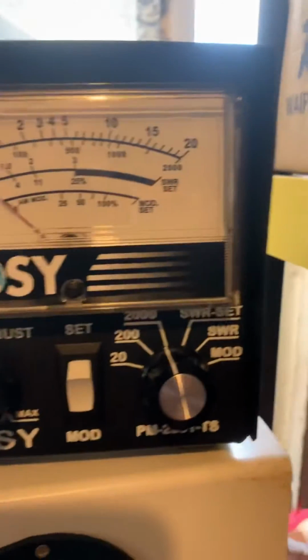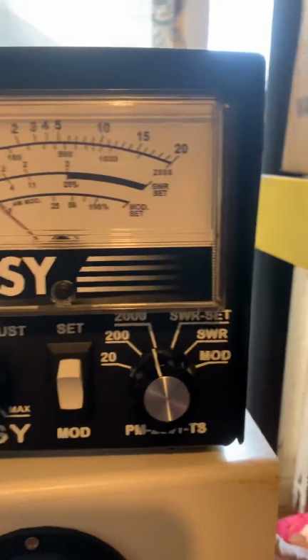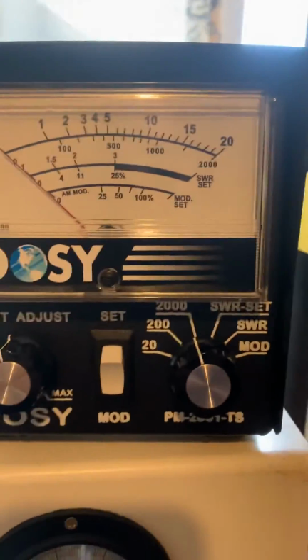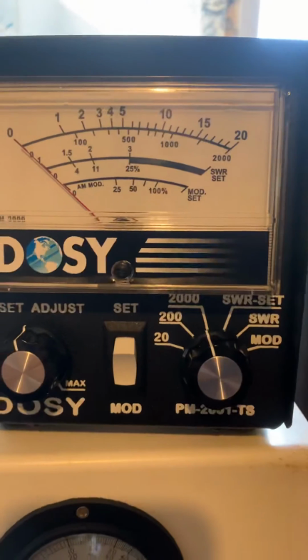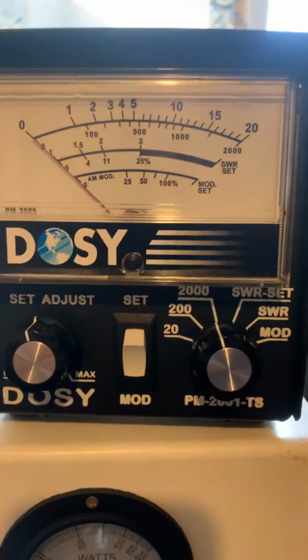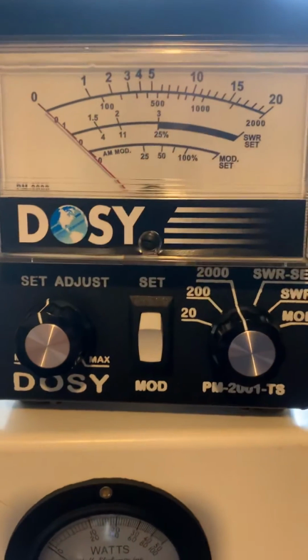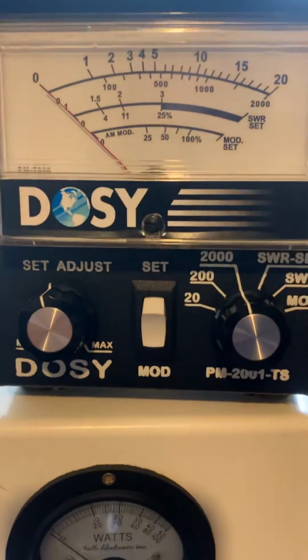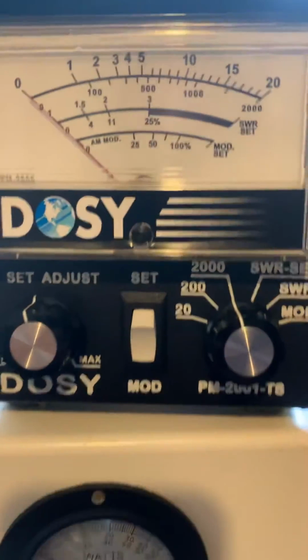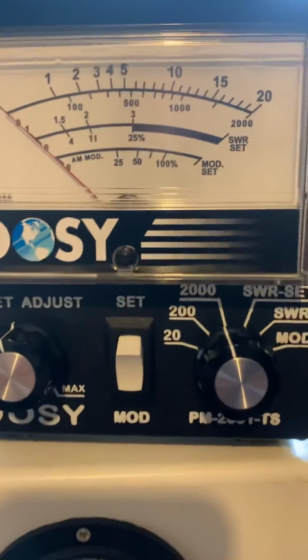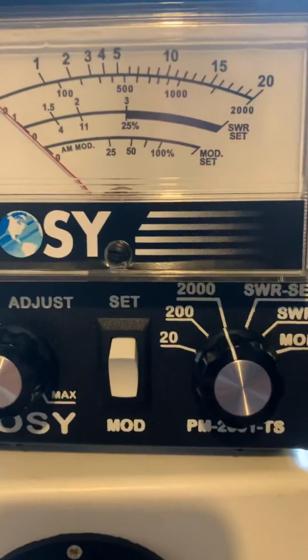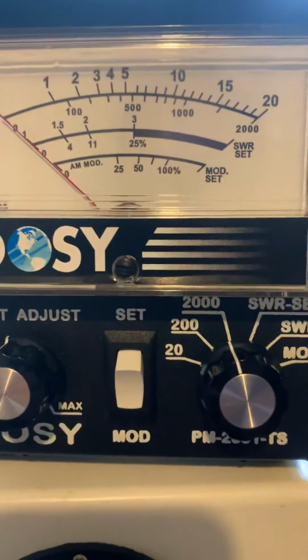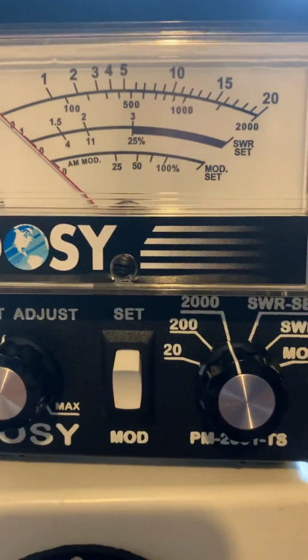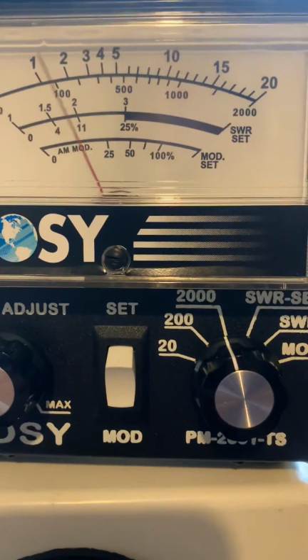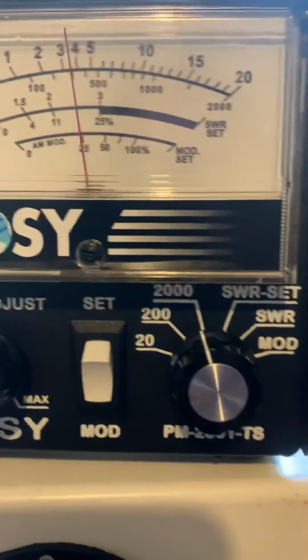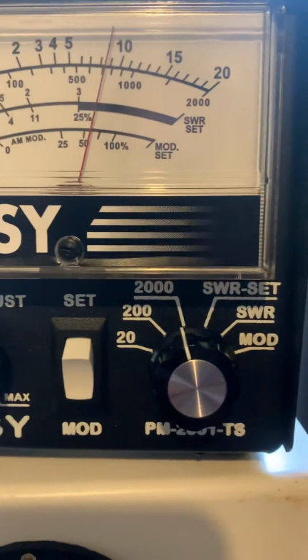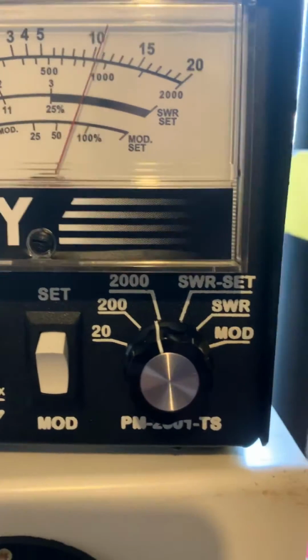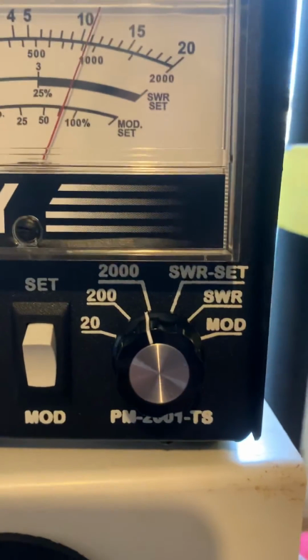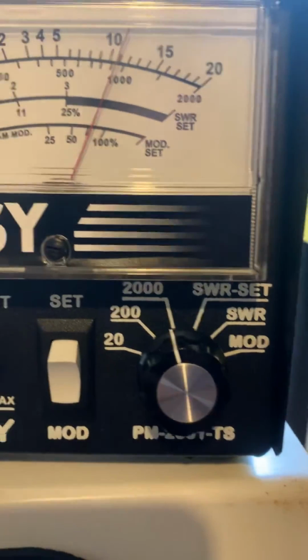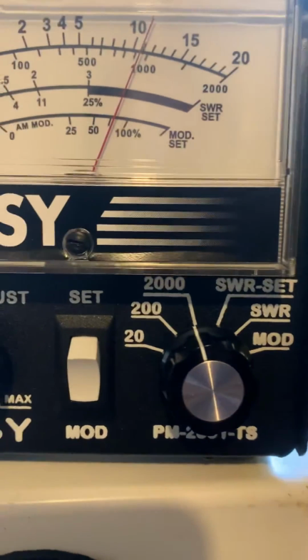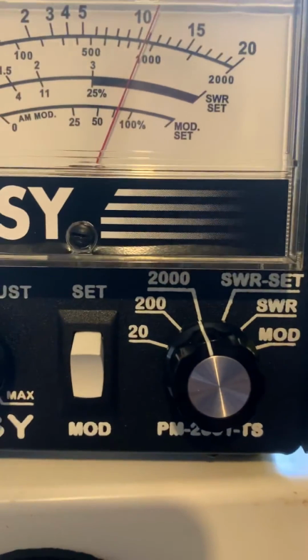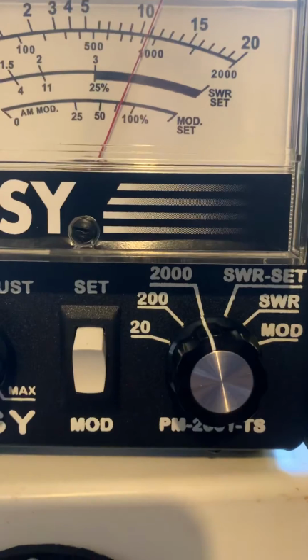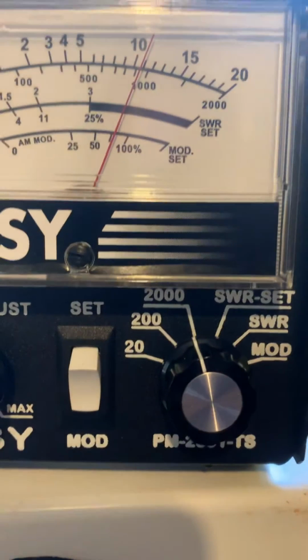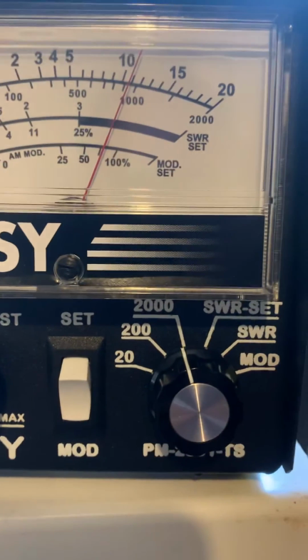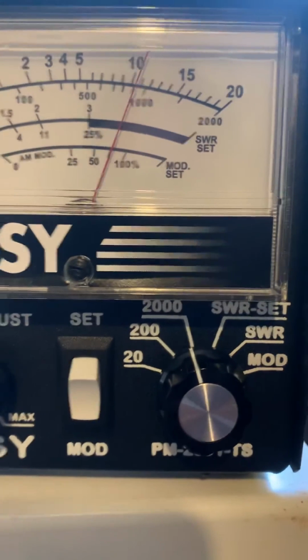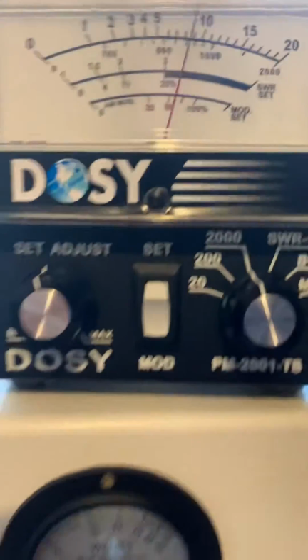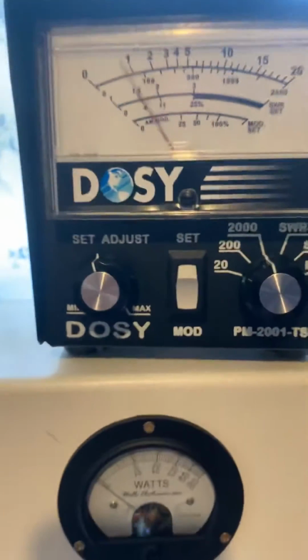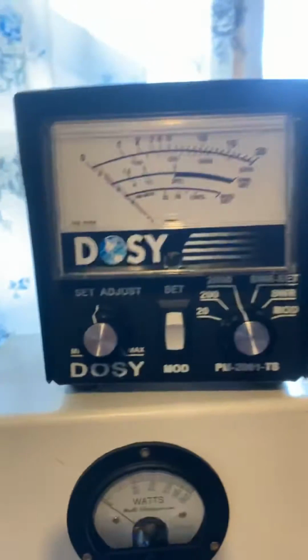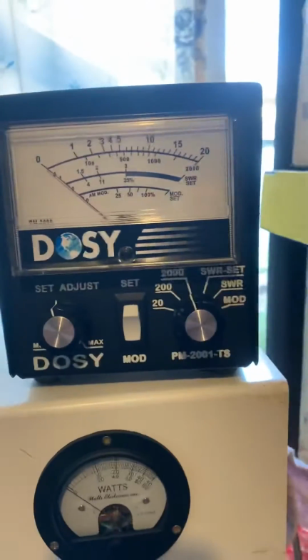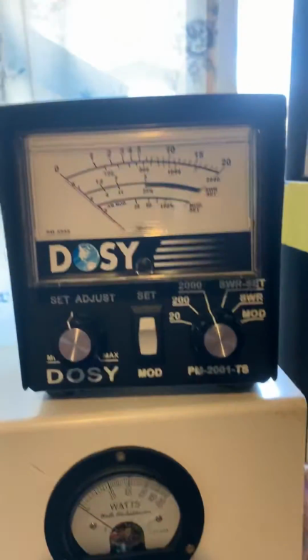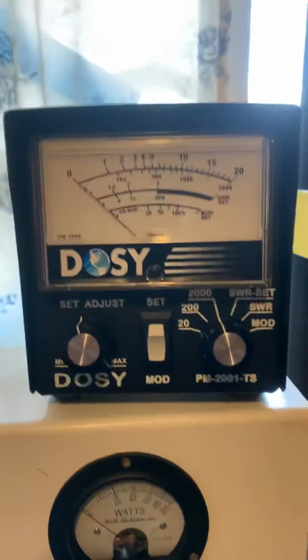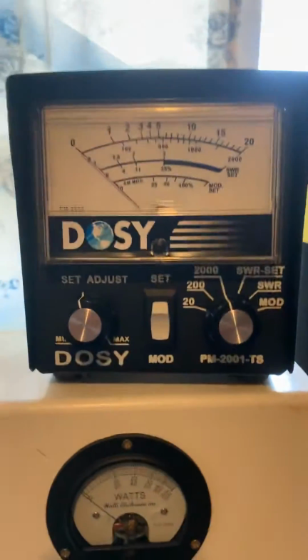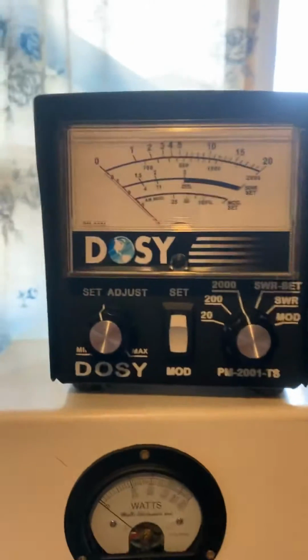Let's see how much wattage is peaking — about 1,100 watts.